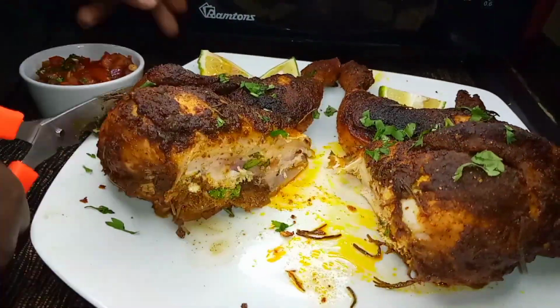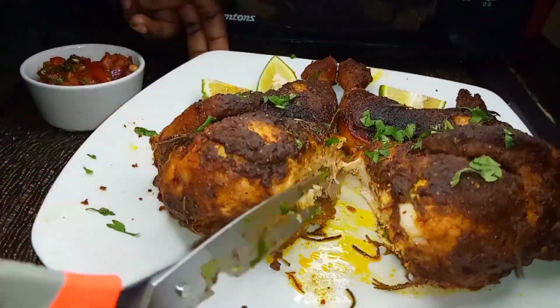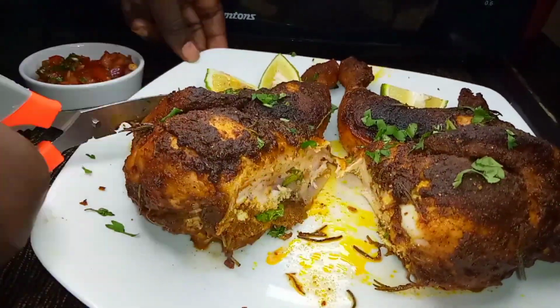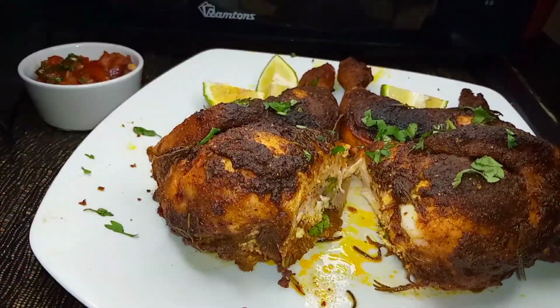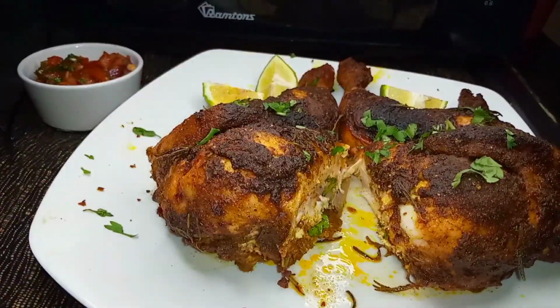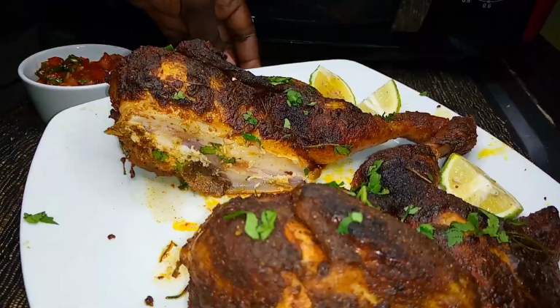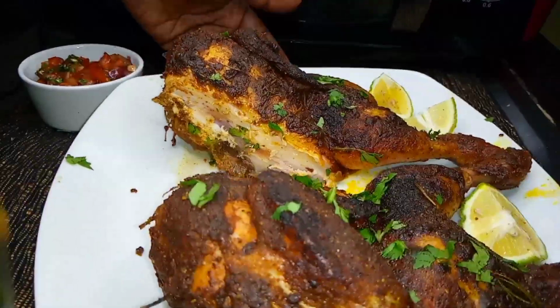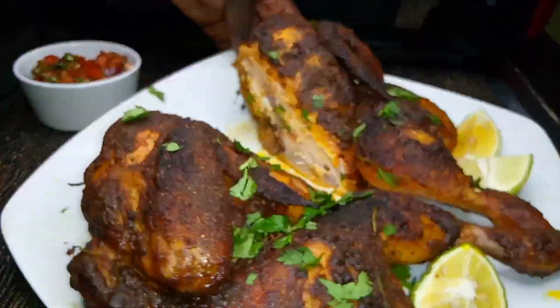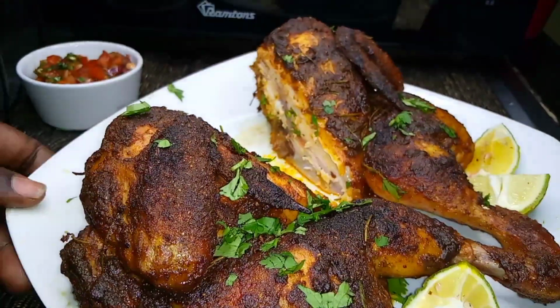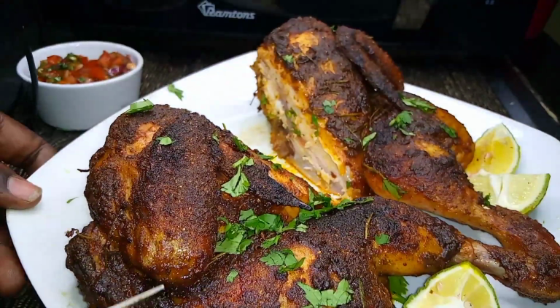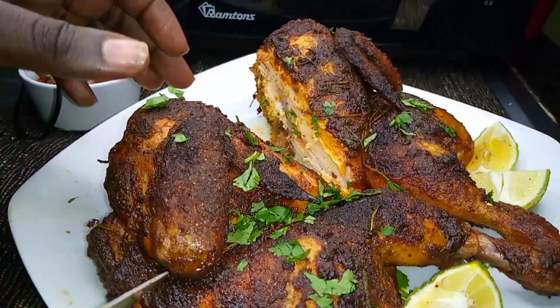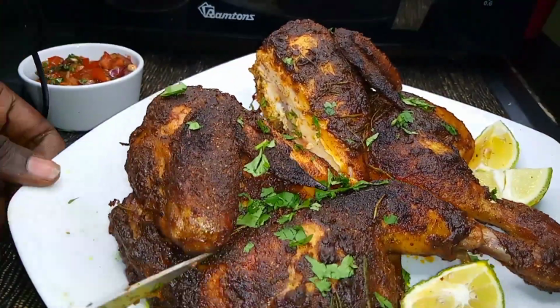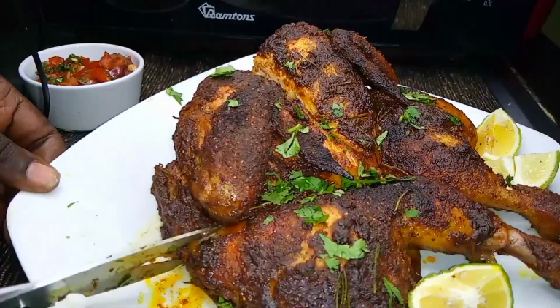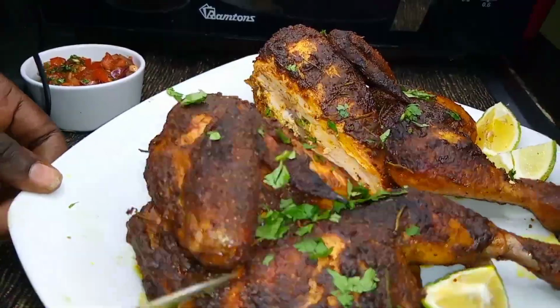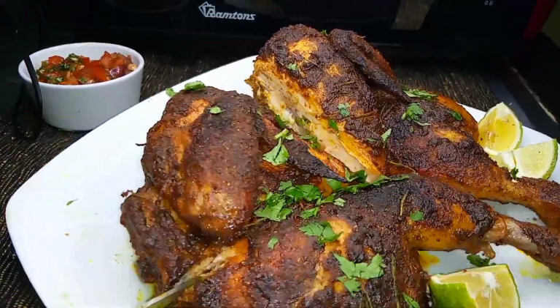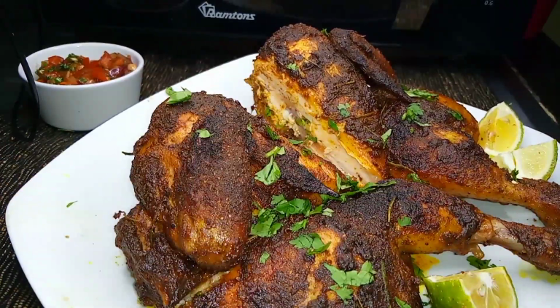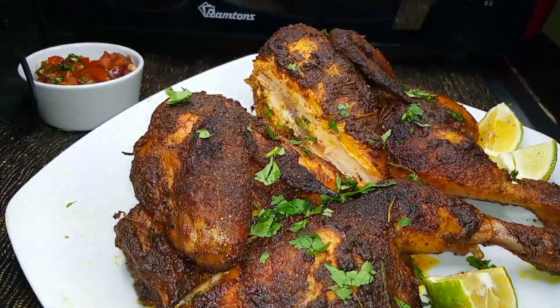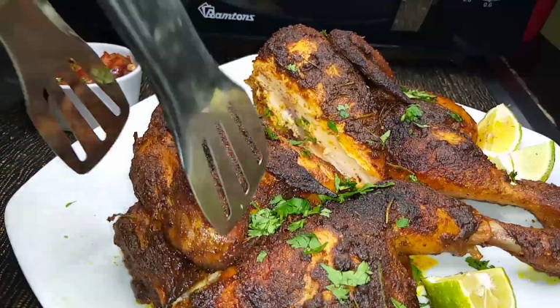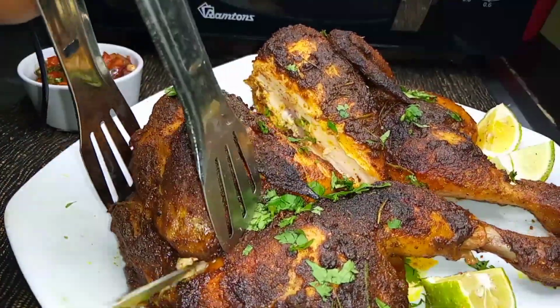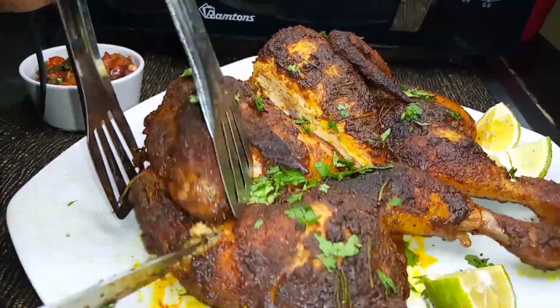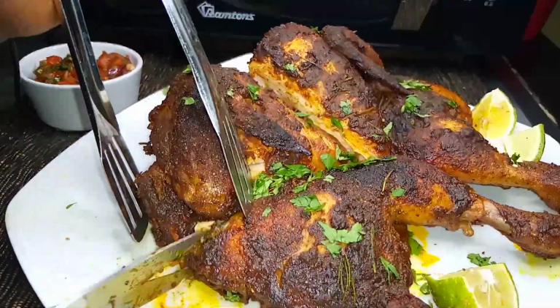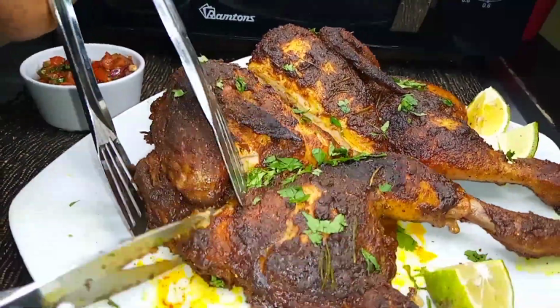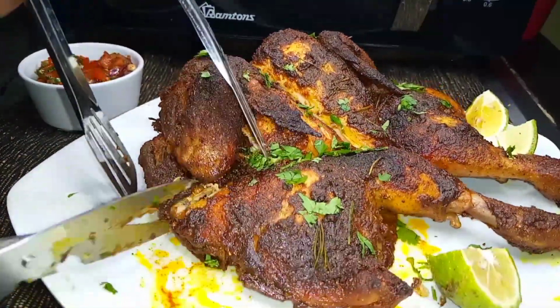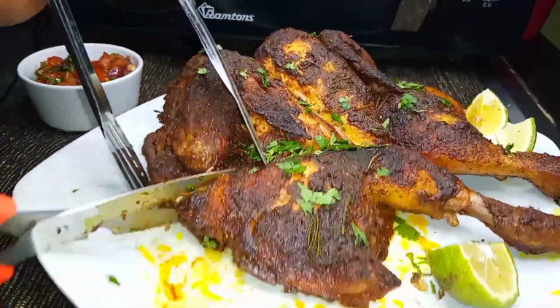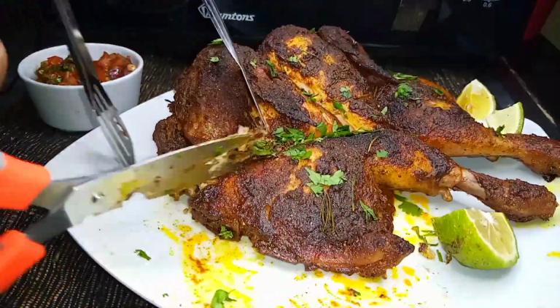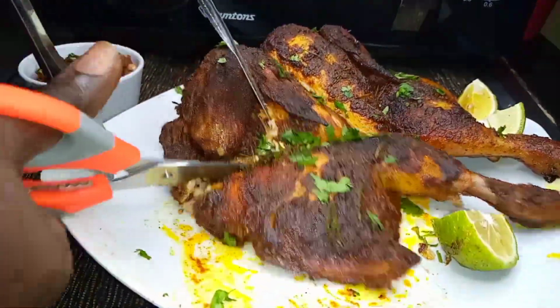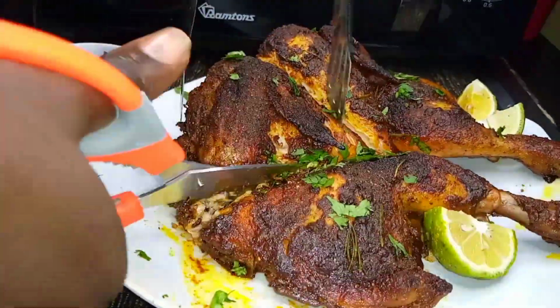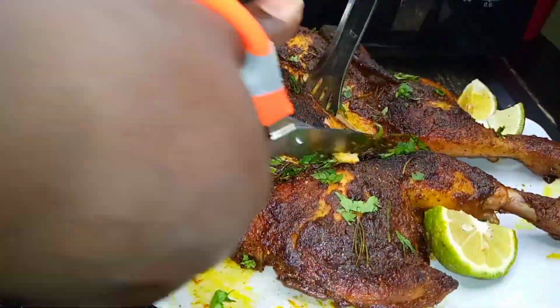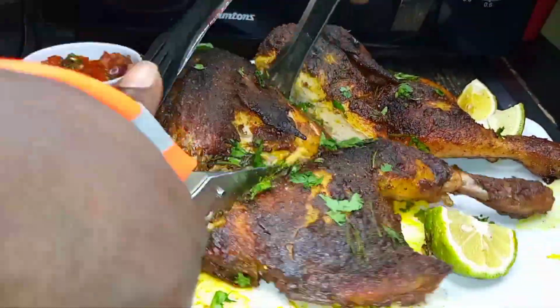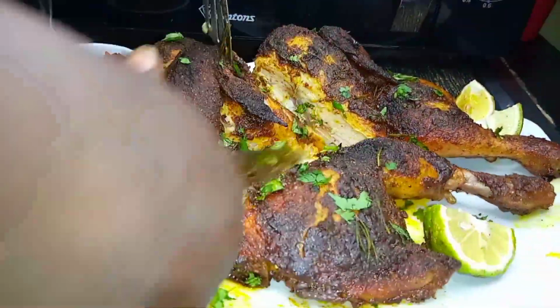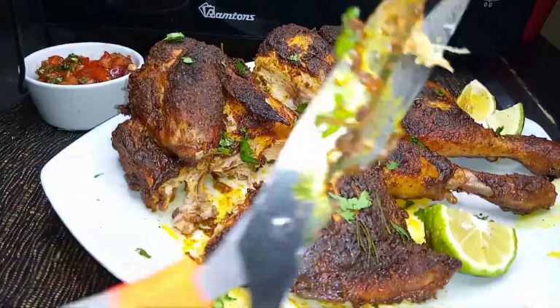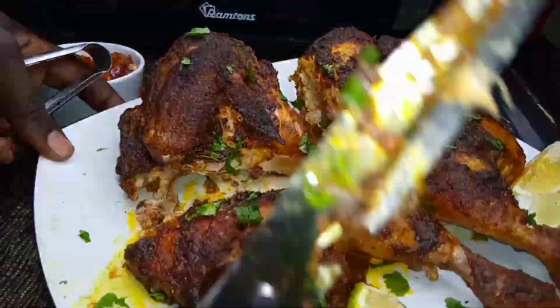To get more such quick and easy recipes, don't forget to hit the subscribe and notification button so that you may not miss out on the next upload. Bye!